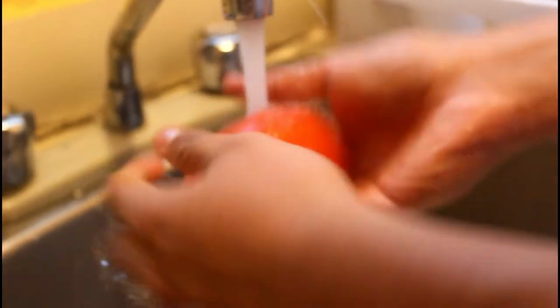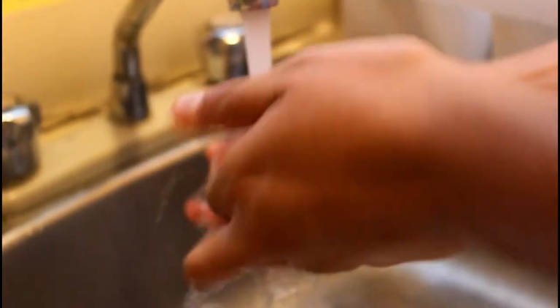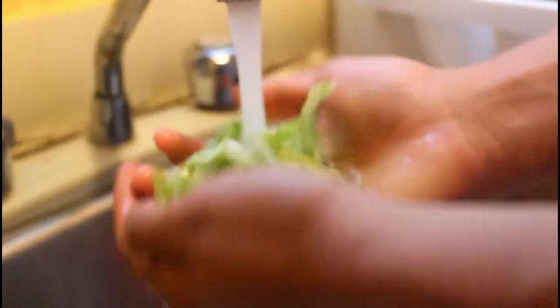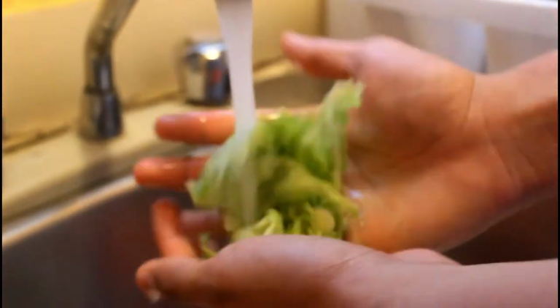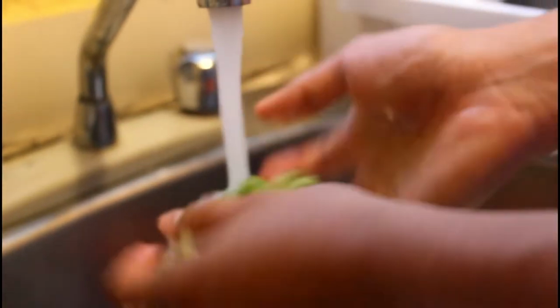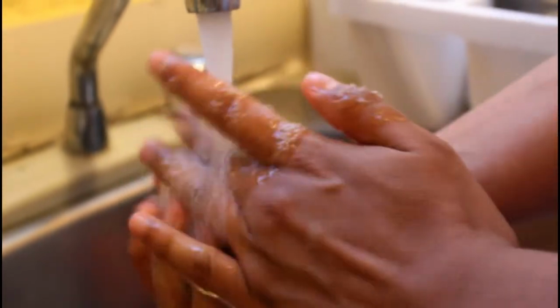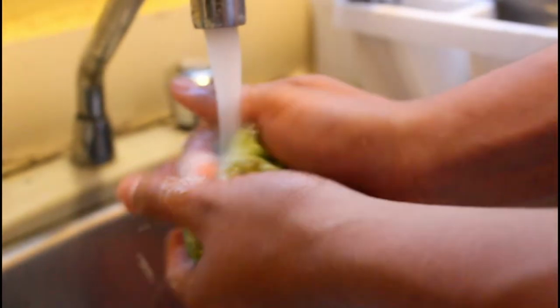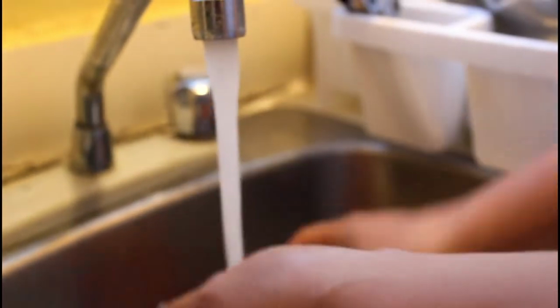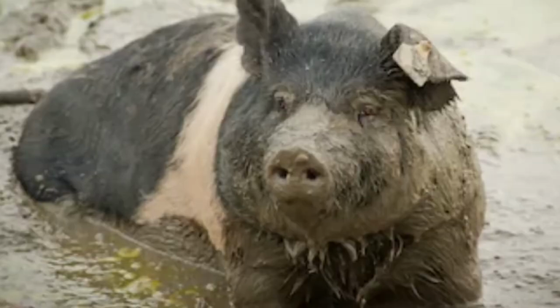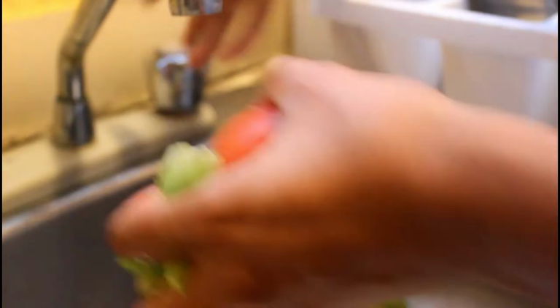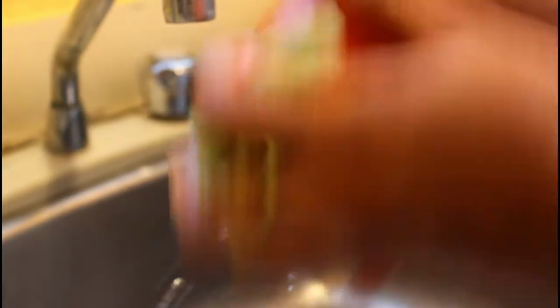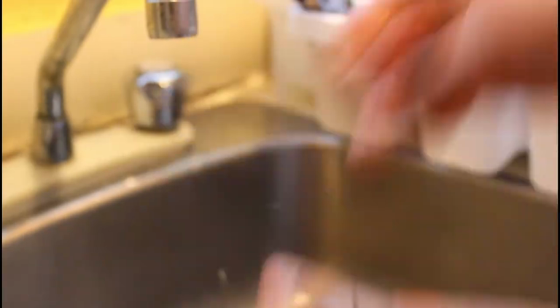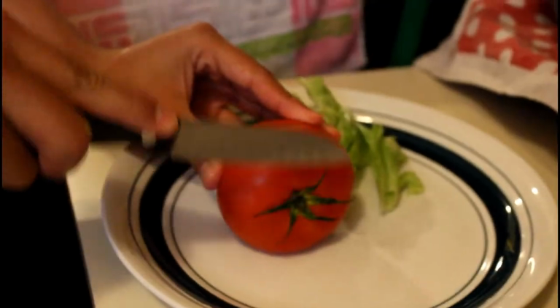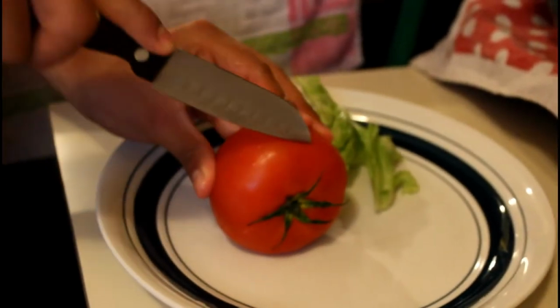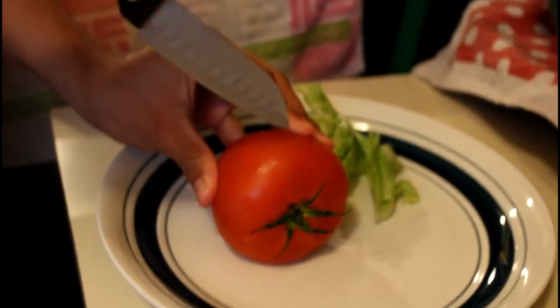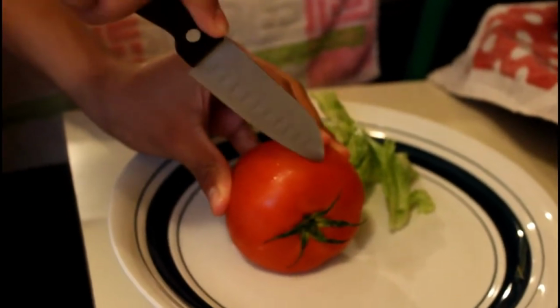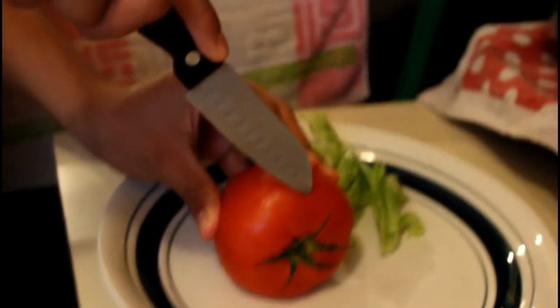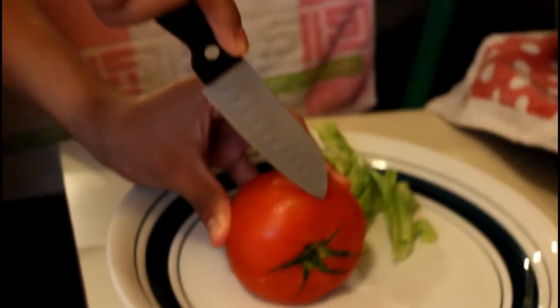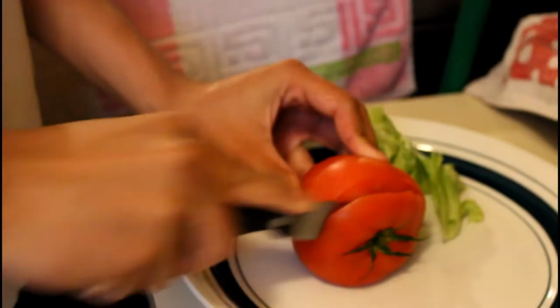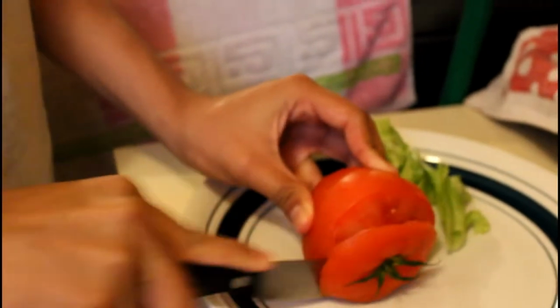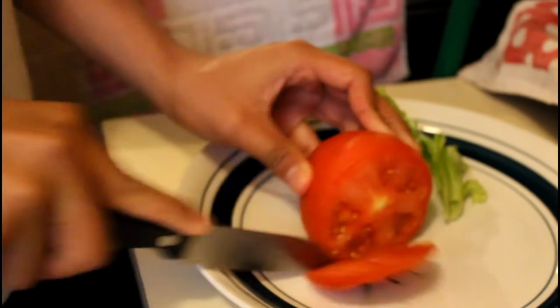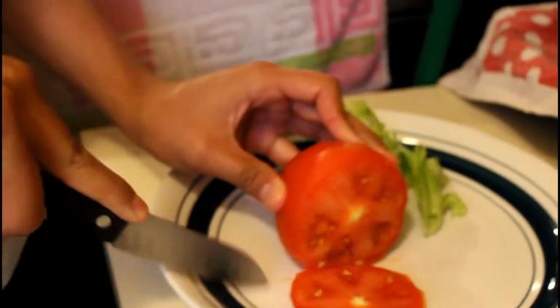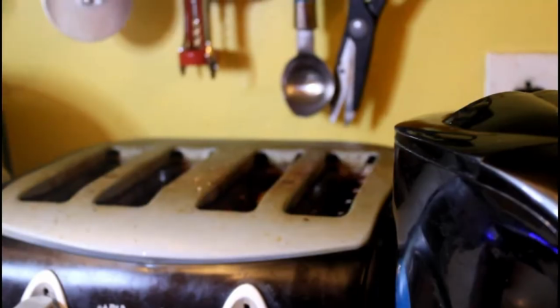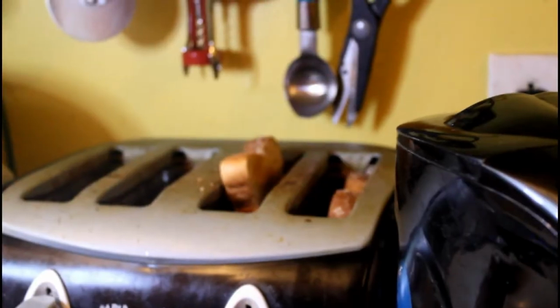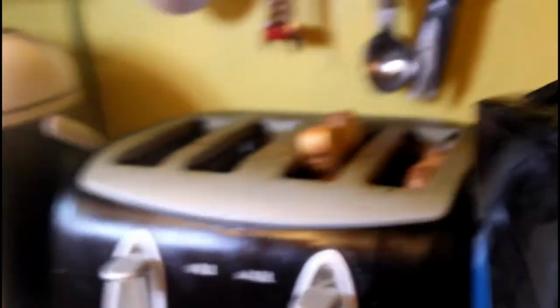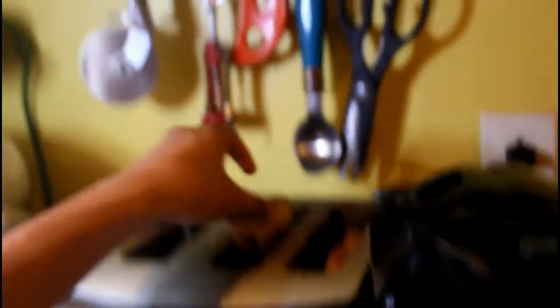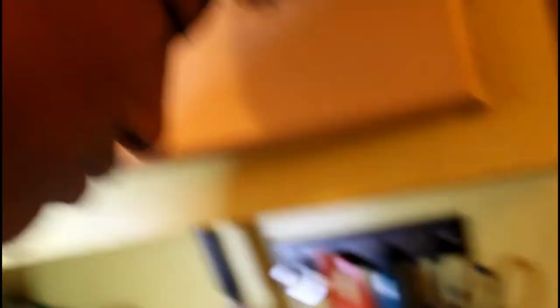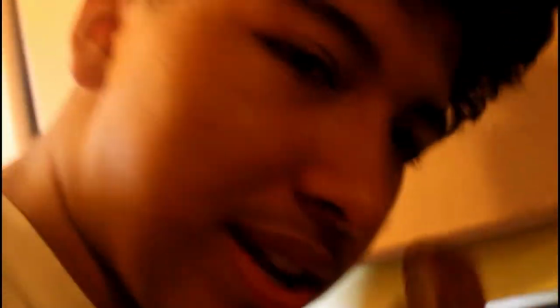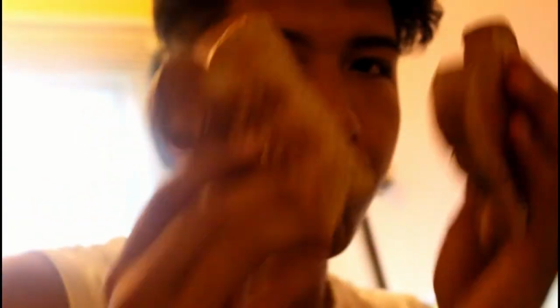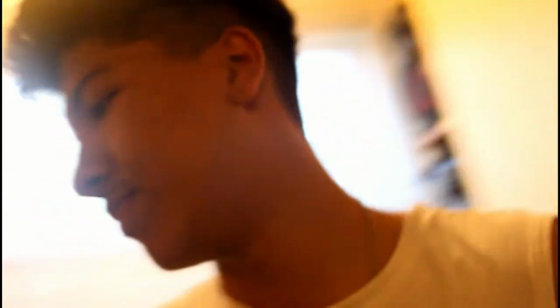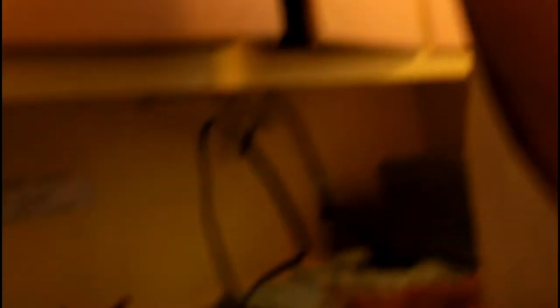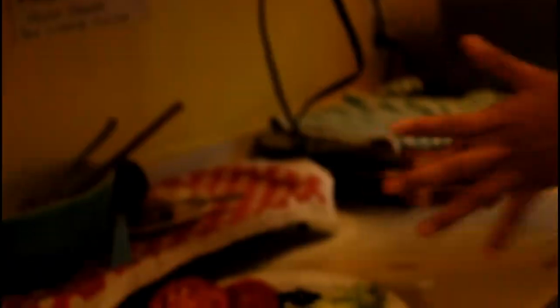Right now I'm showing you how I wash the tomato and the salad, just so you guys don't think that I'm a pig that doesn't wash his vegetables. The bread is ready - boom! So now what we're gonna do...